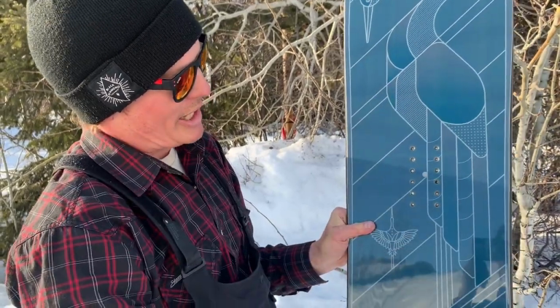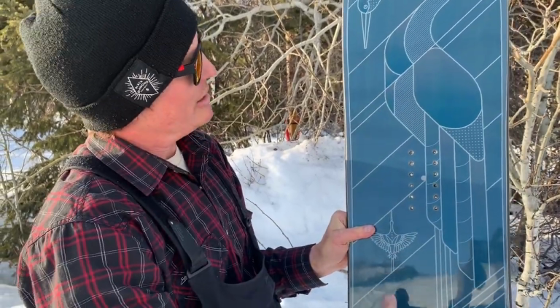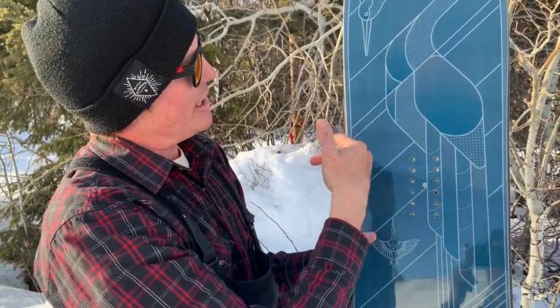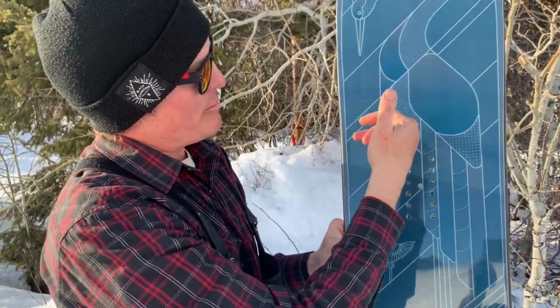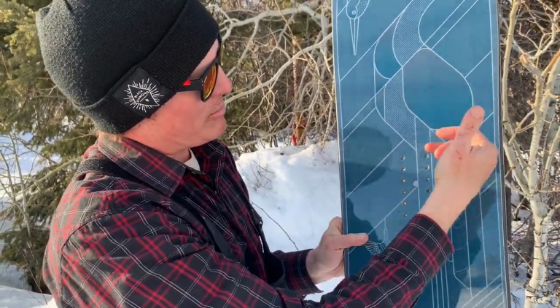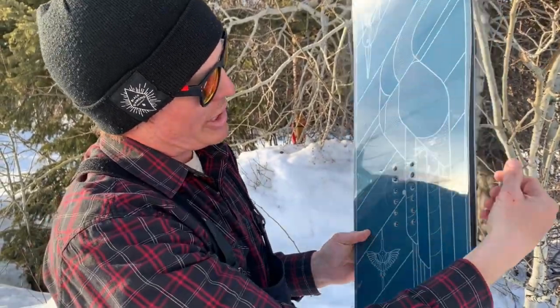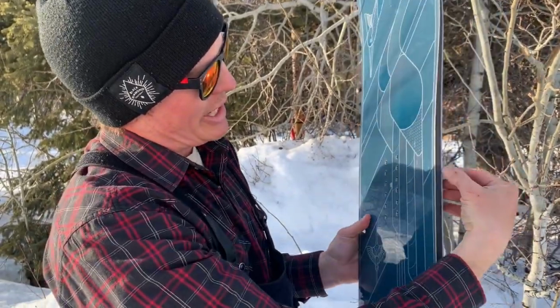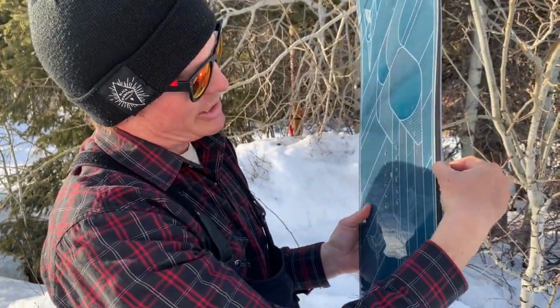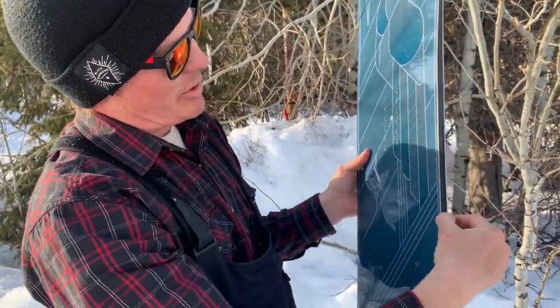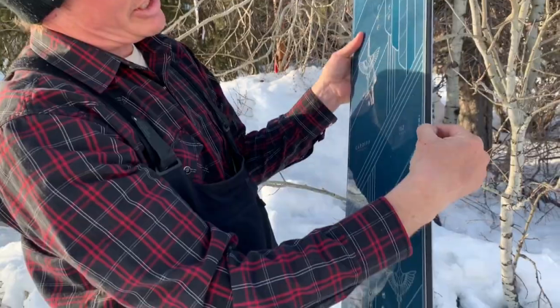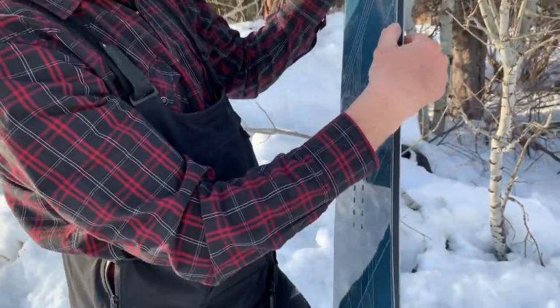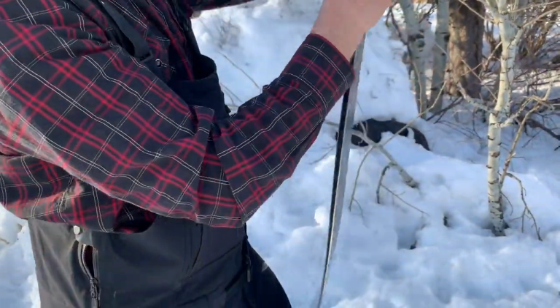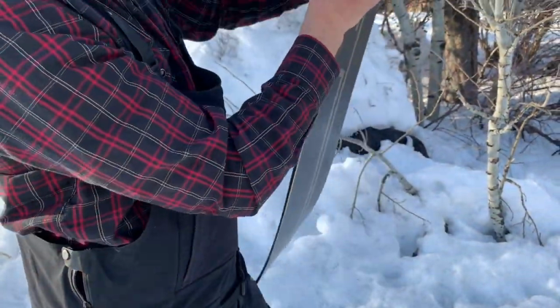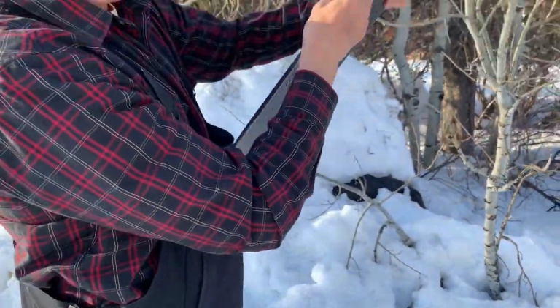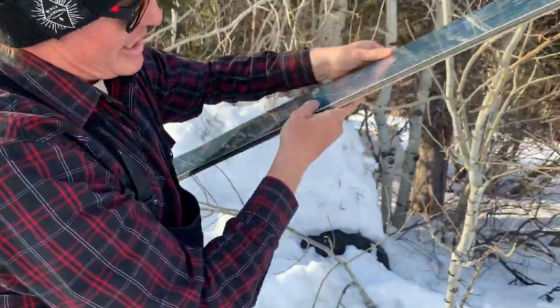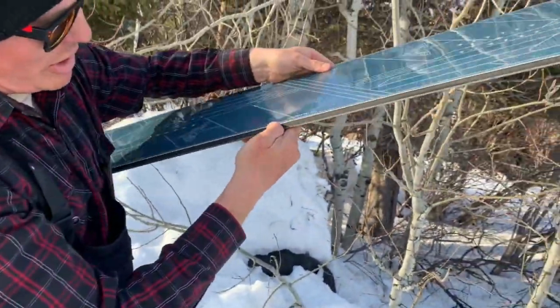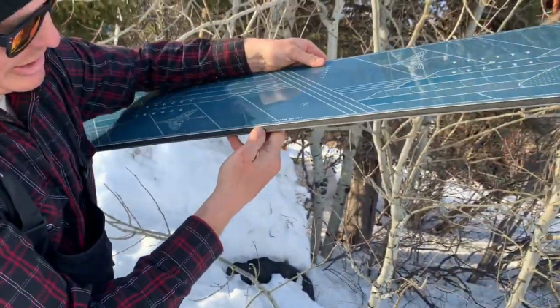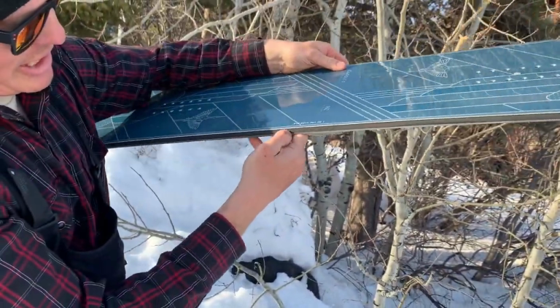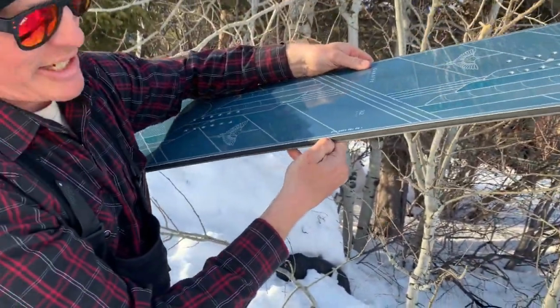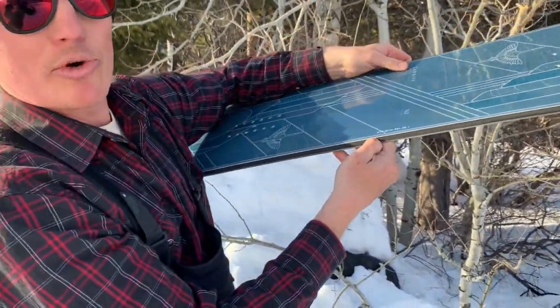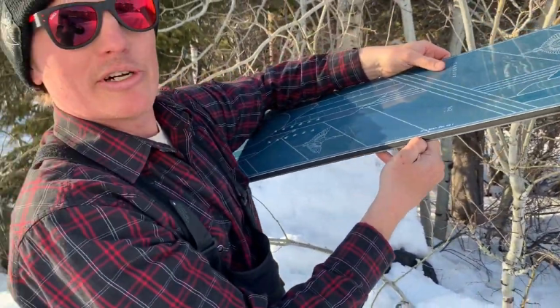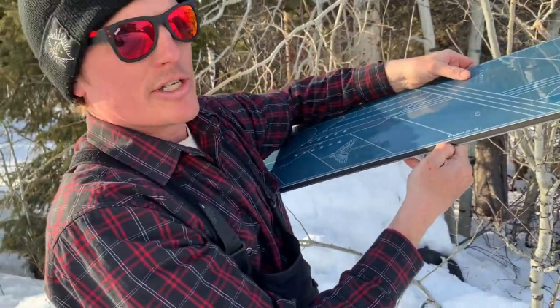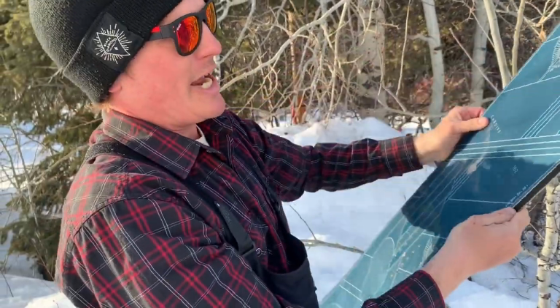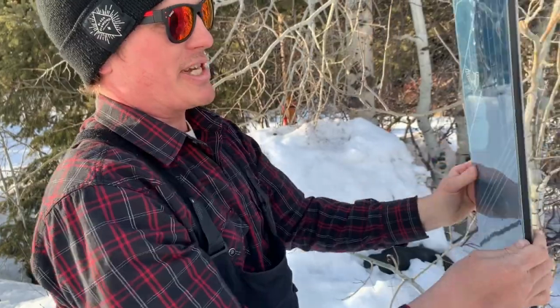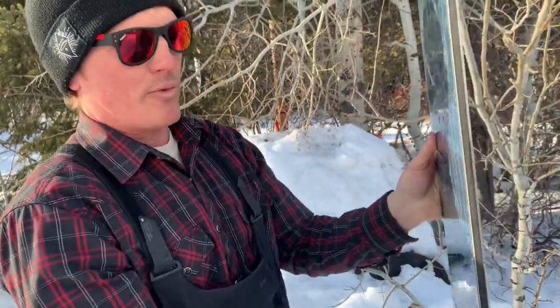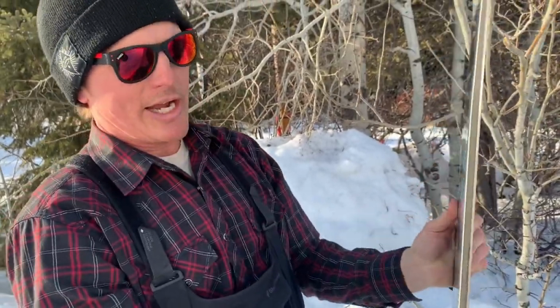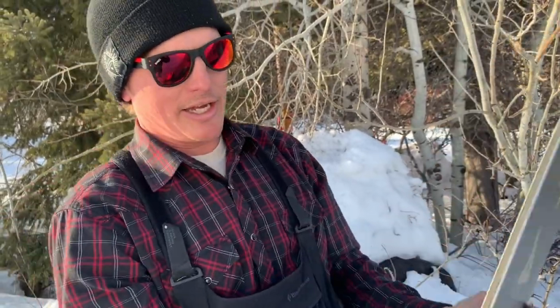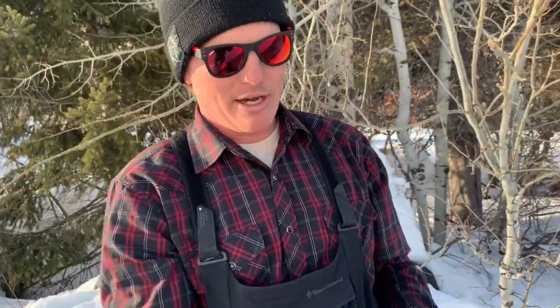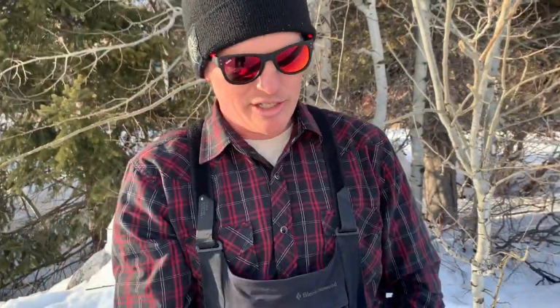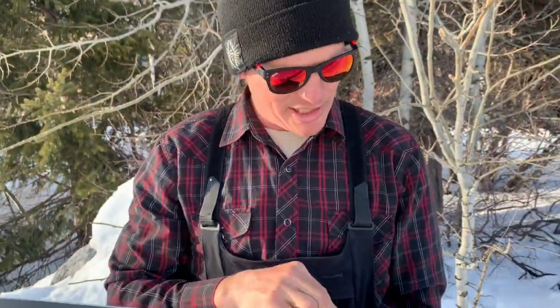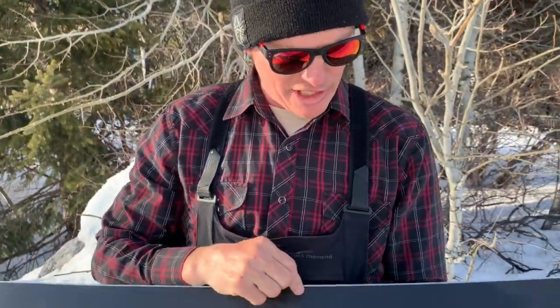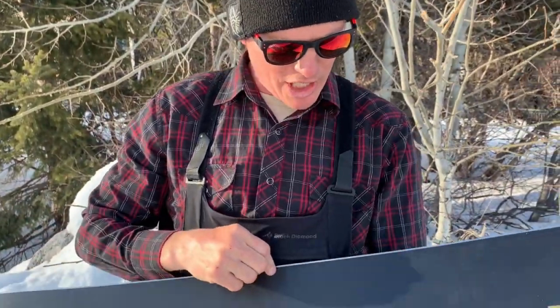Tip to tail: carbon, poplar, paulownia, and then out to the sidewalls it's urethane. On the urethane sidewalls it's just like a skateboard wheel — so it dampens out the ride, and also helps the process of construction.